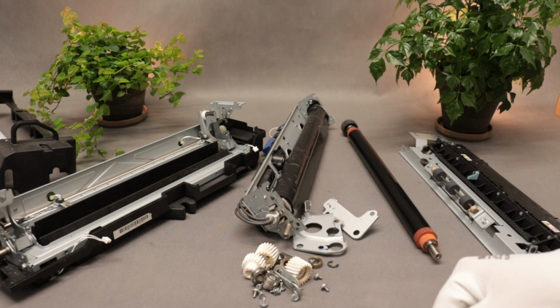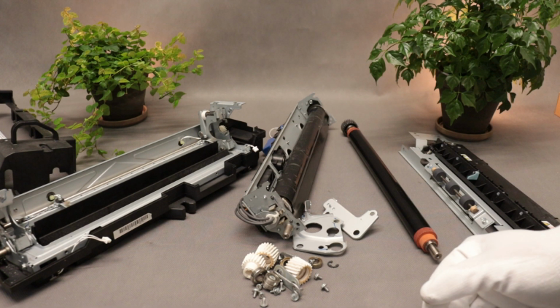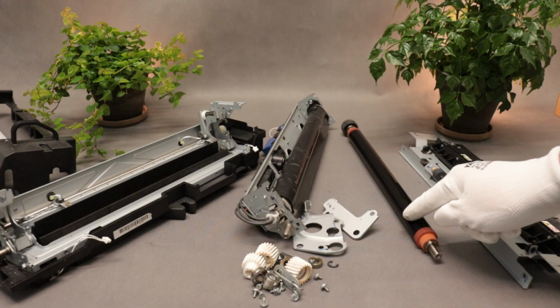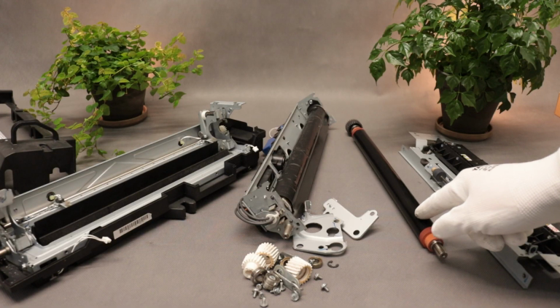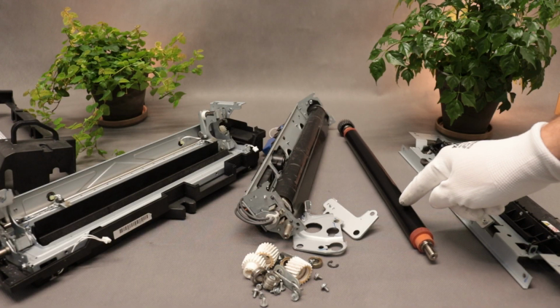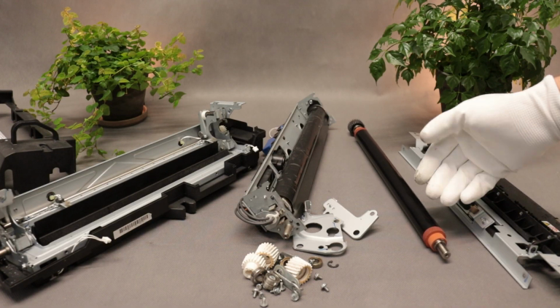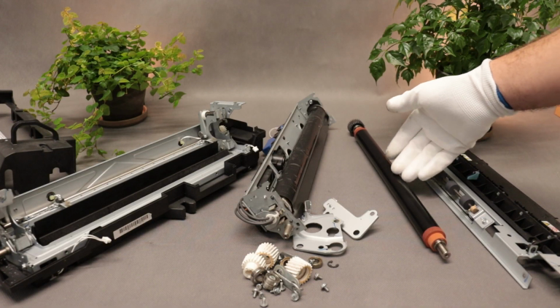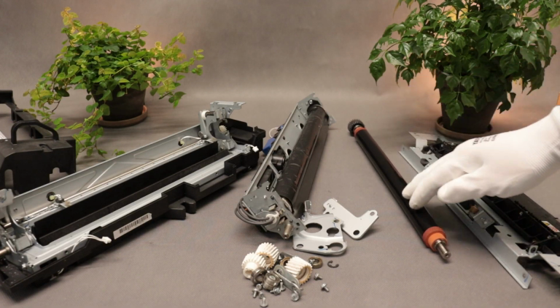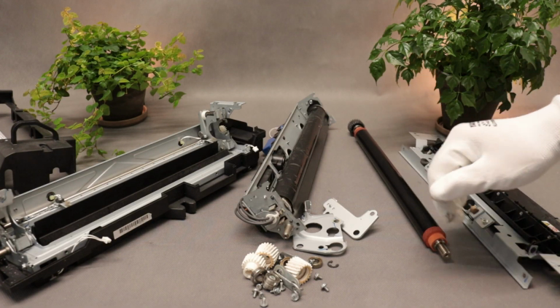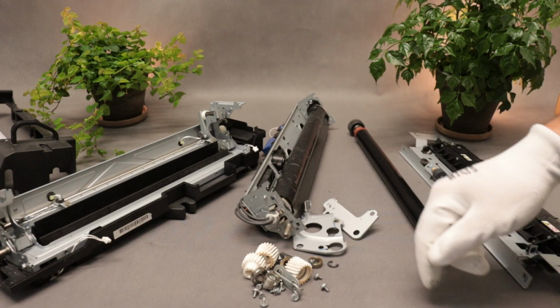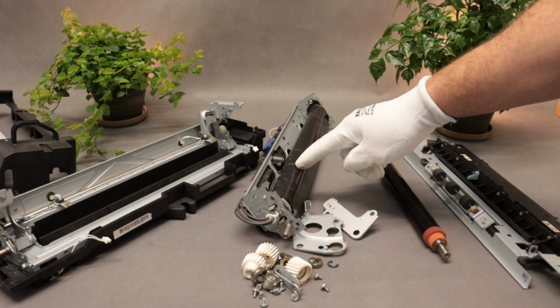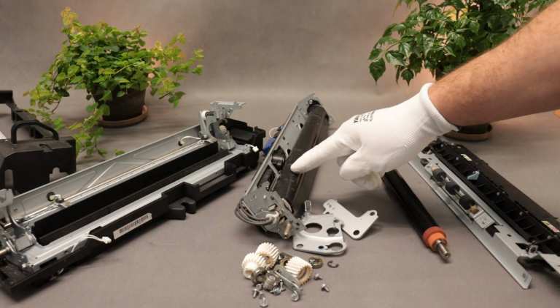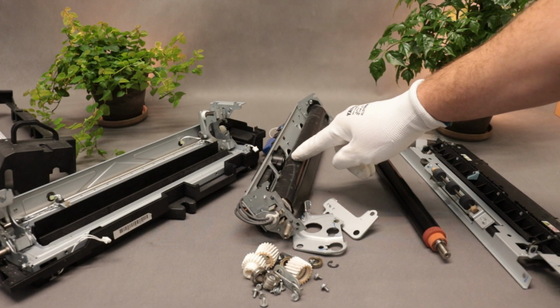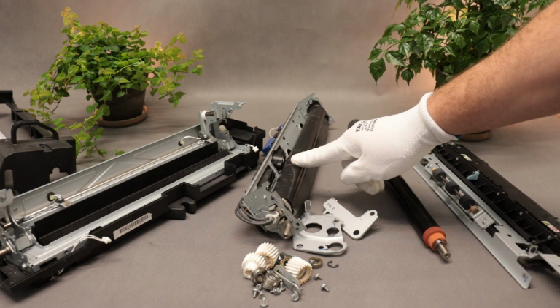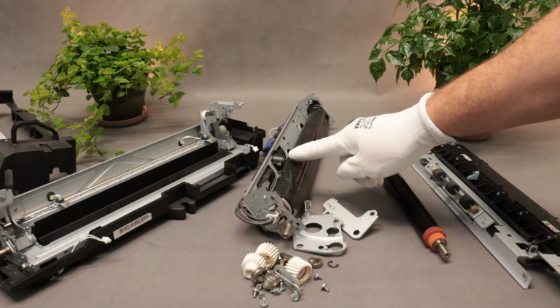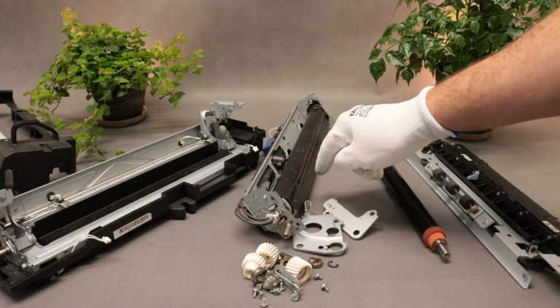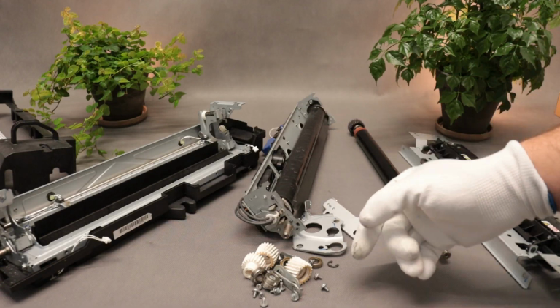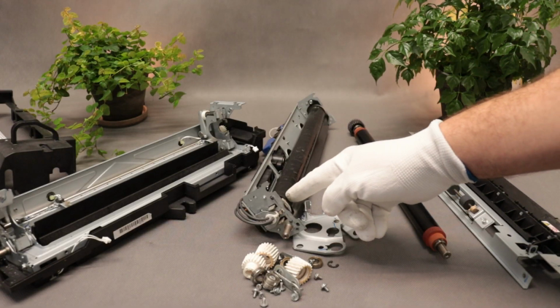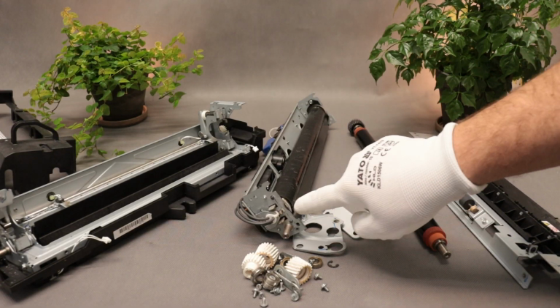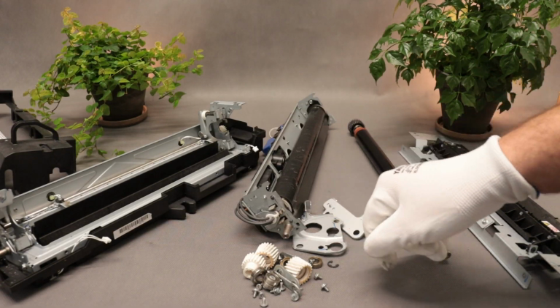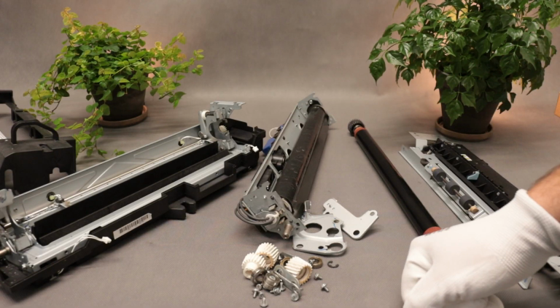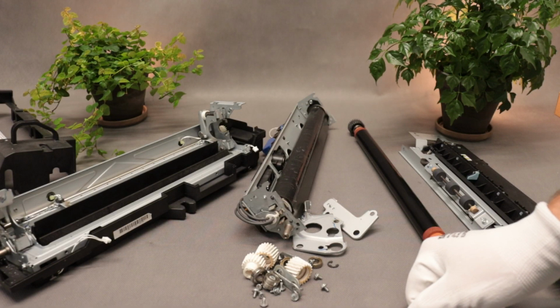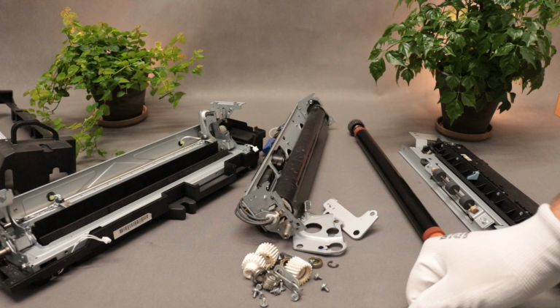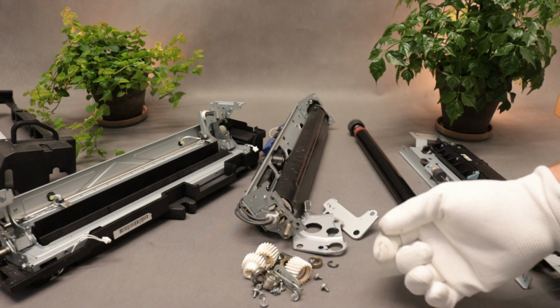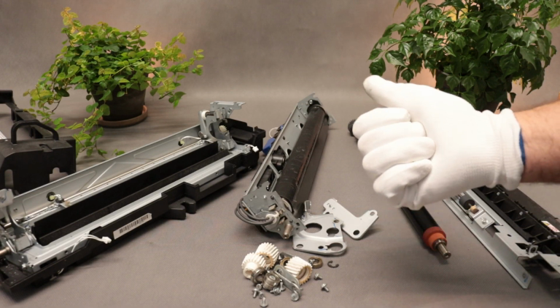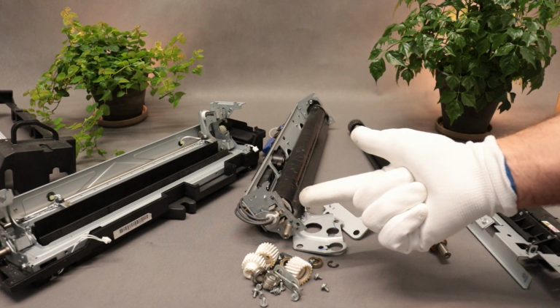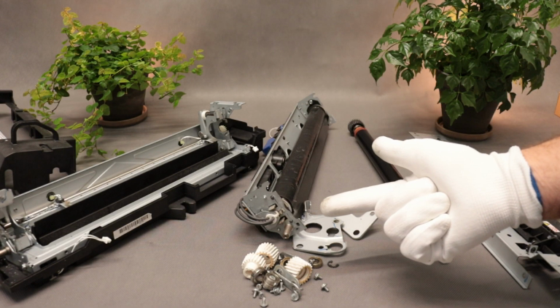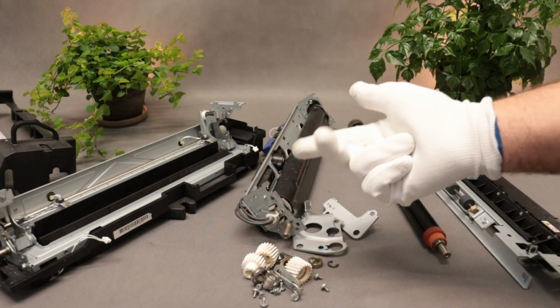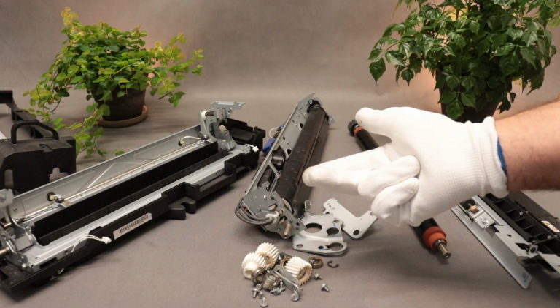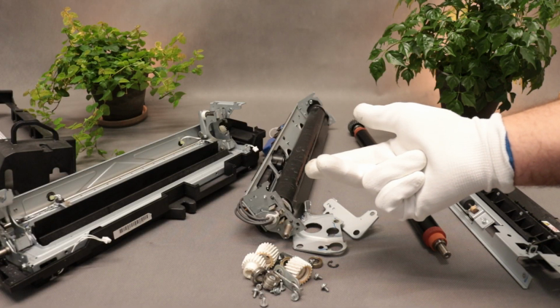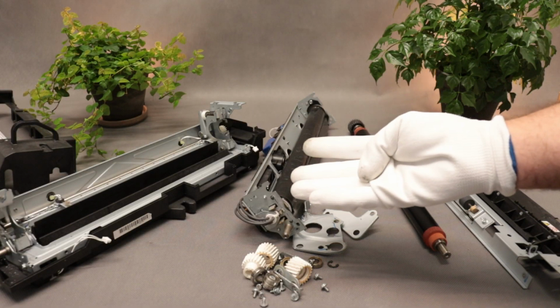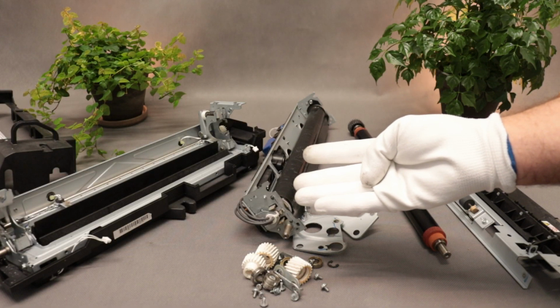Brief analysis. The lower roller is visibly worn, as it shows a shiny surface indicating heavy use. The fixing film has multiple damages and is therefore only fit for disposal. Consequently, the oil pad beneath the film also needs to be replaced.